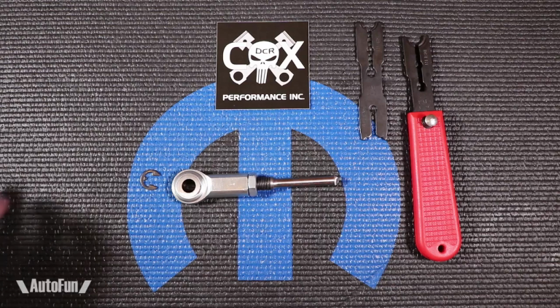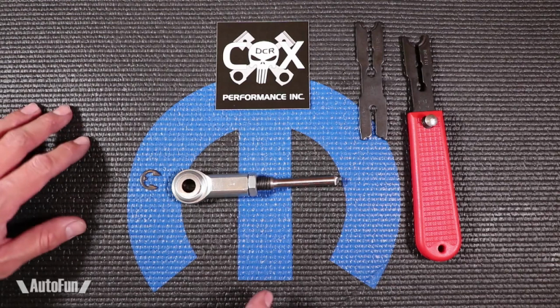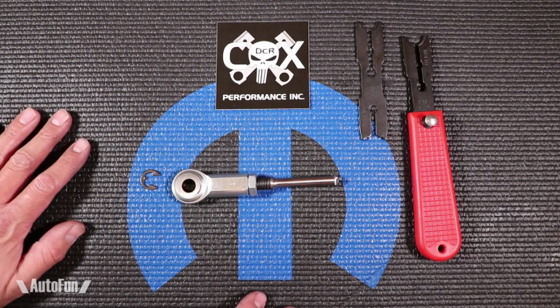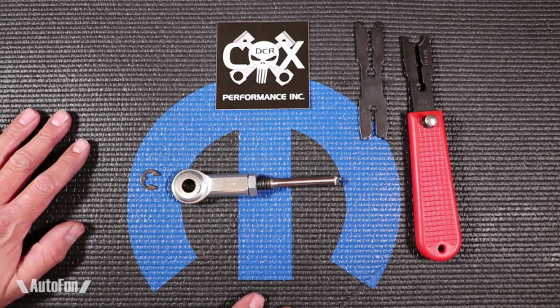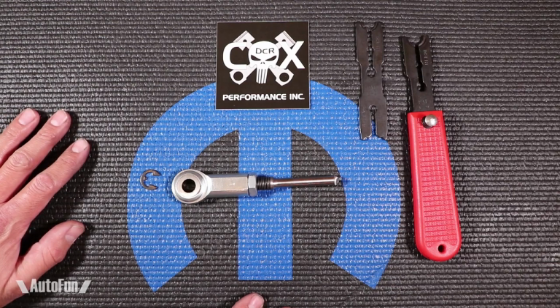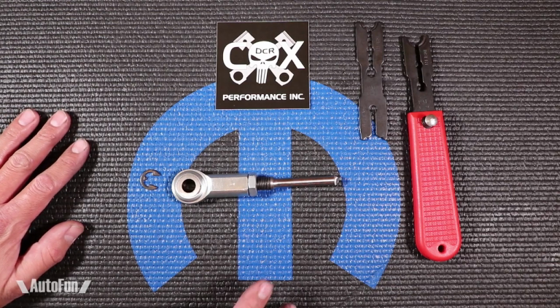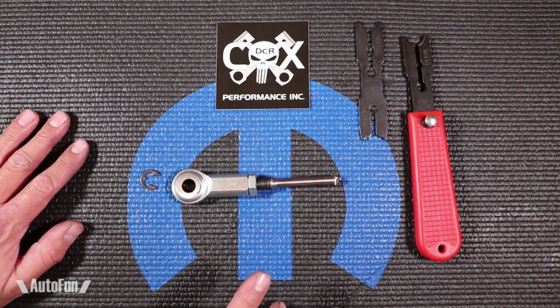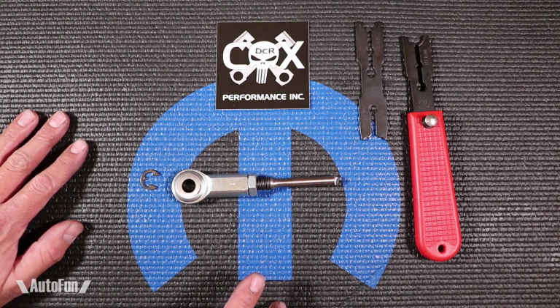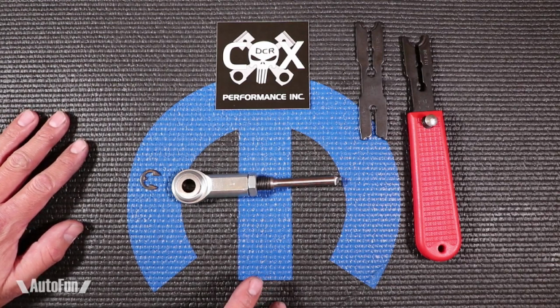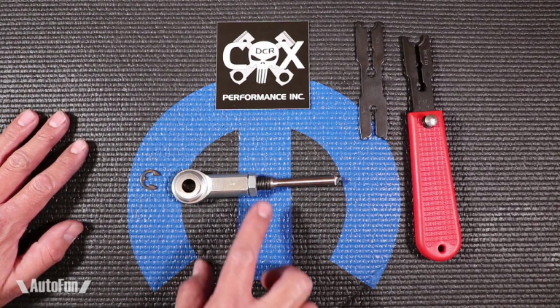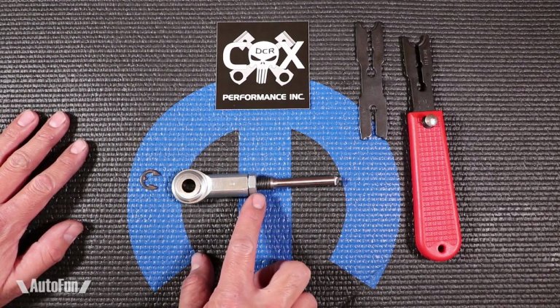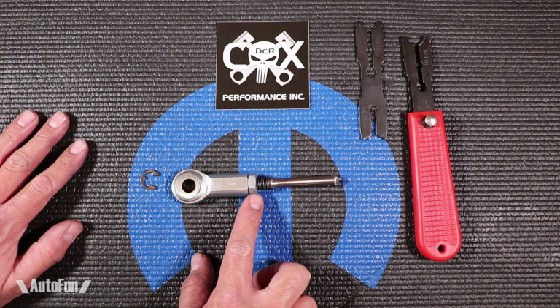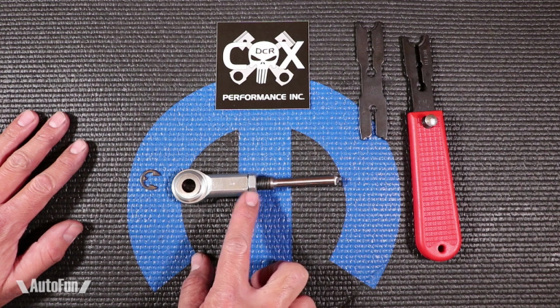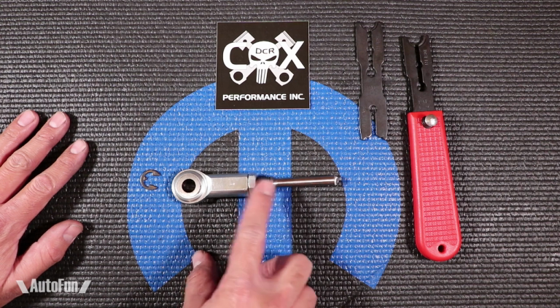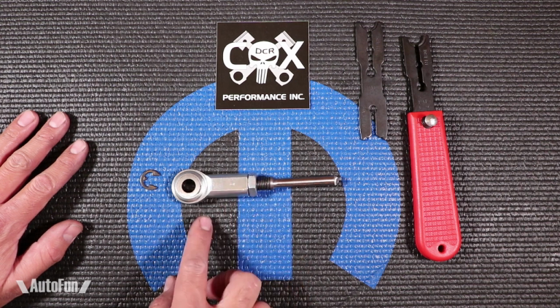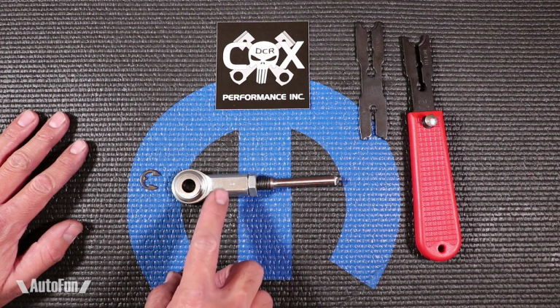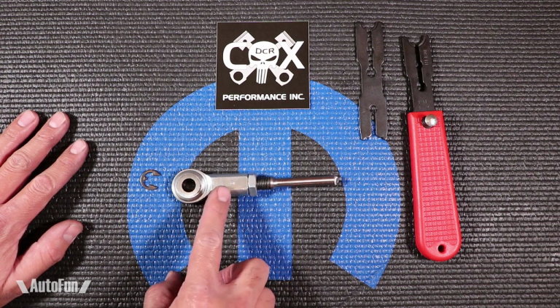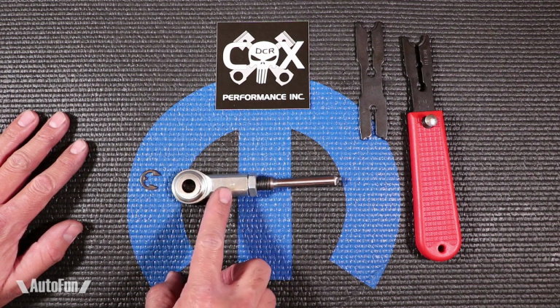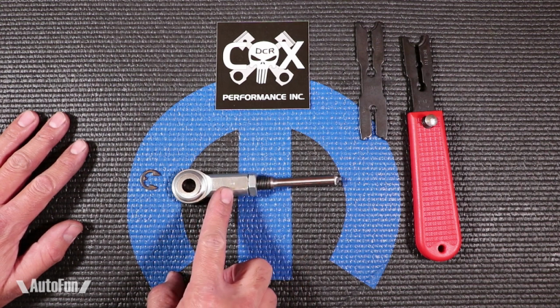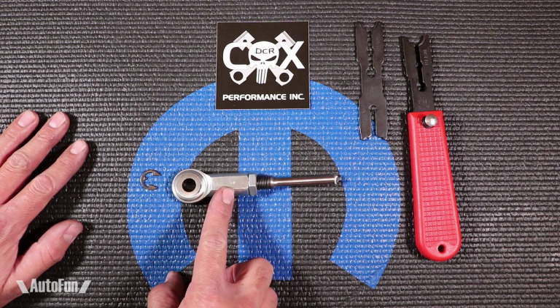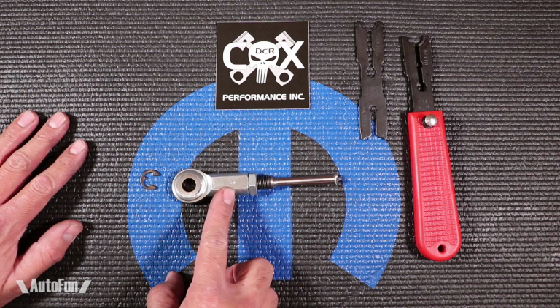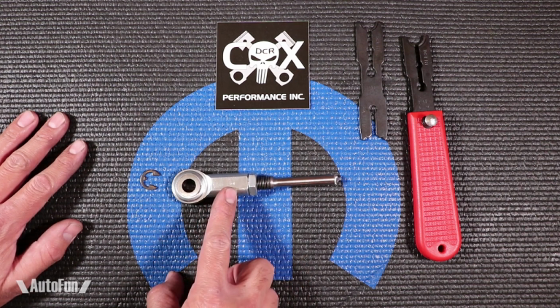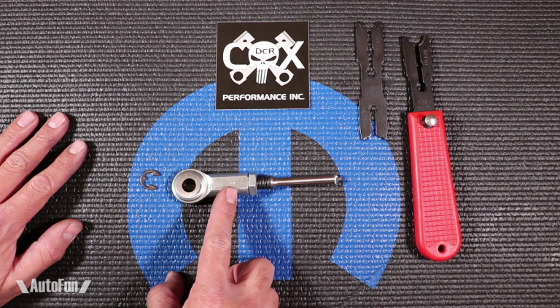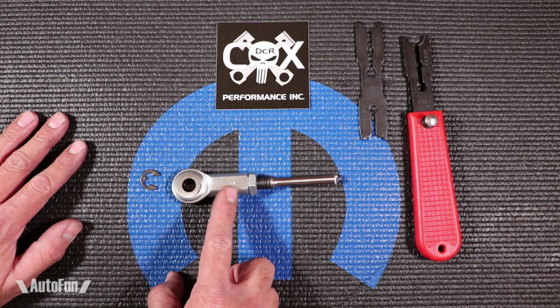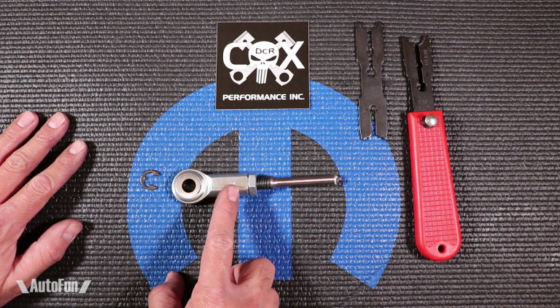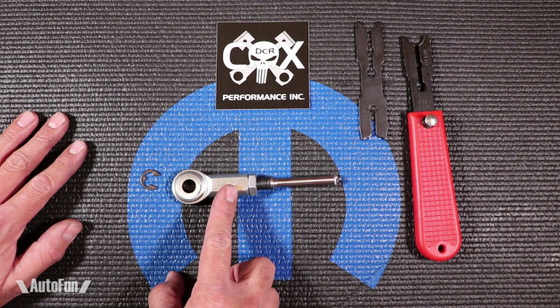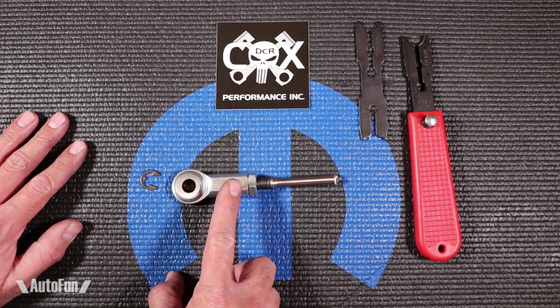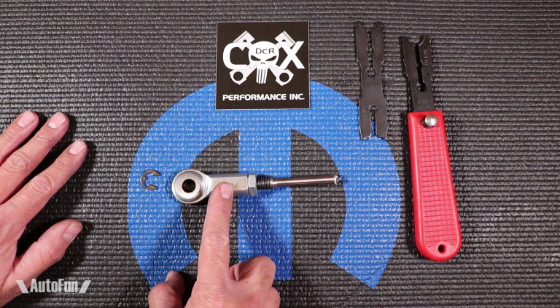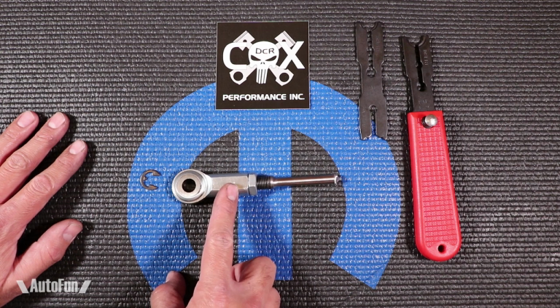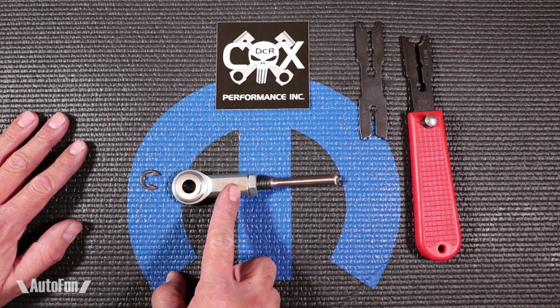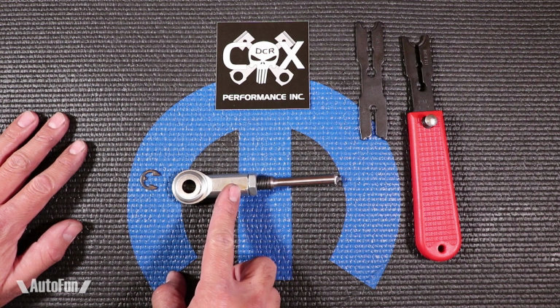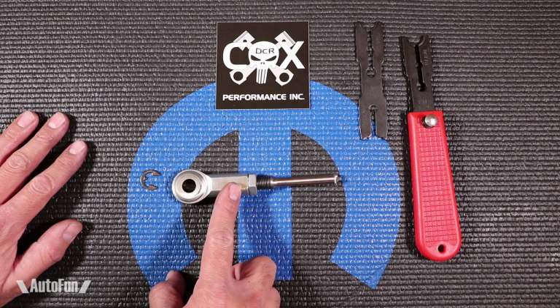Hey guys, this is Alex and welcome to another product review. This time we're going to be talking about the clutch pedal pivot rod, and this is going to be something you're going to be concerned about if you are driving any kind of 5-speed Dodge Neon or if you're driving the Dodge Neon SRT4.